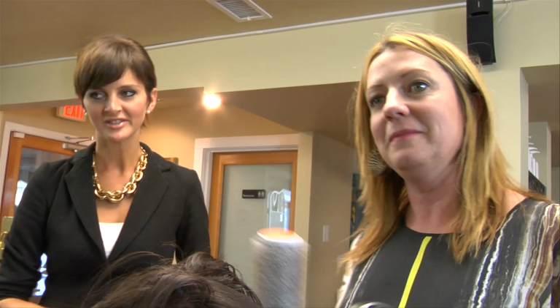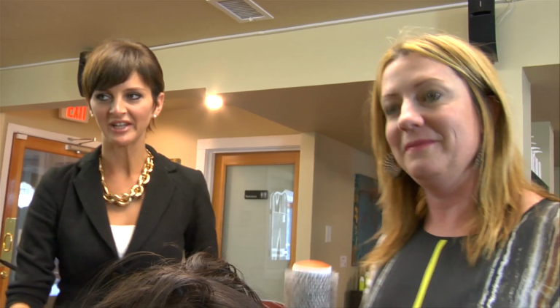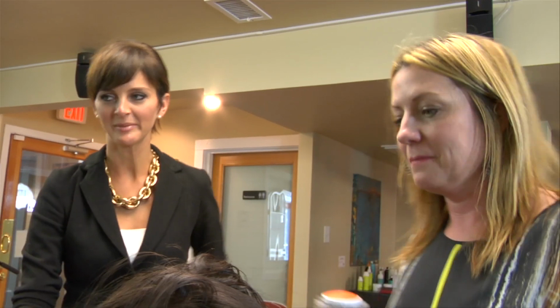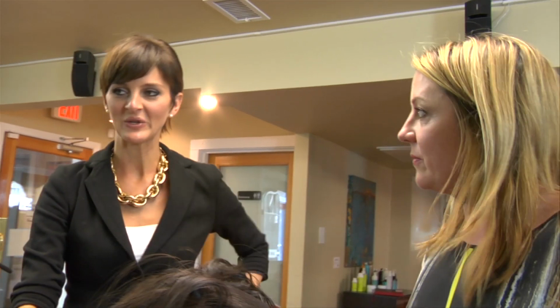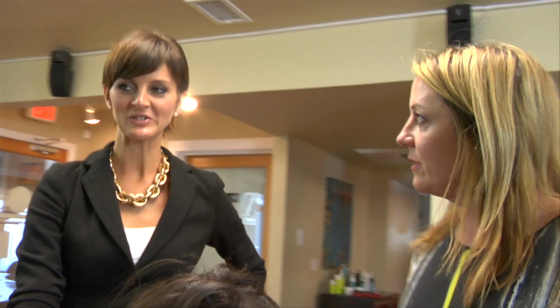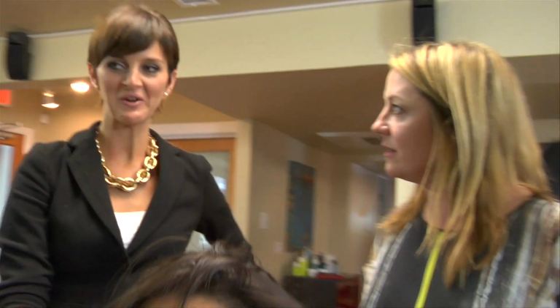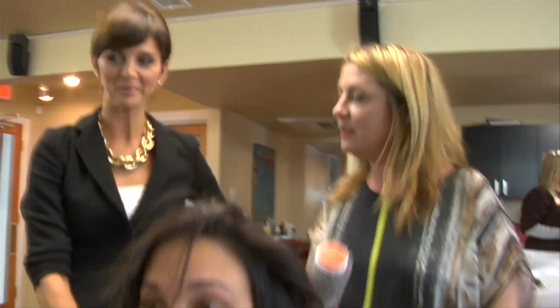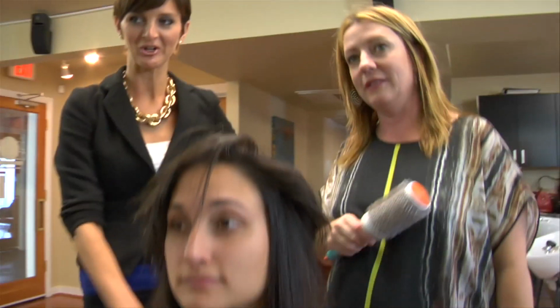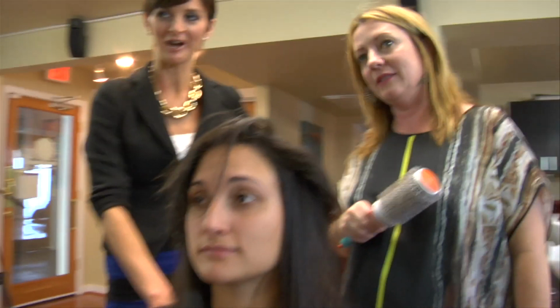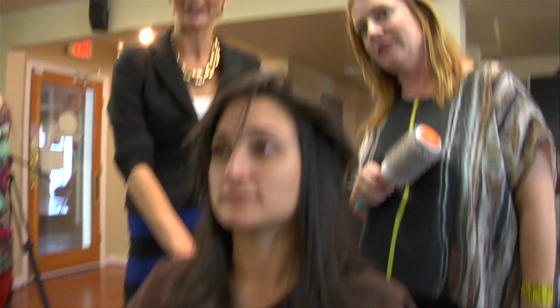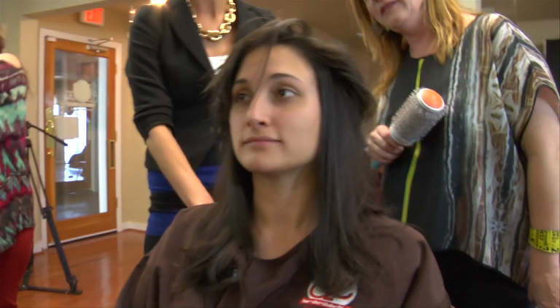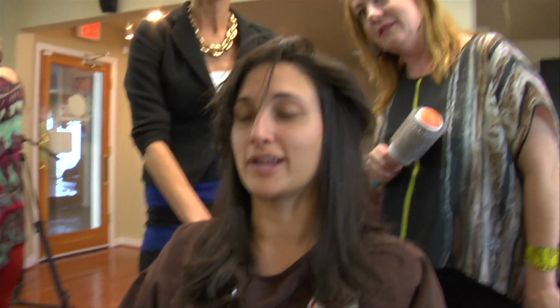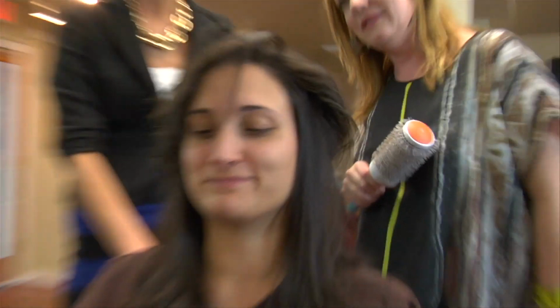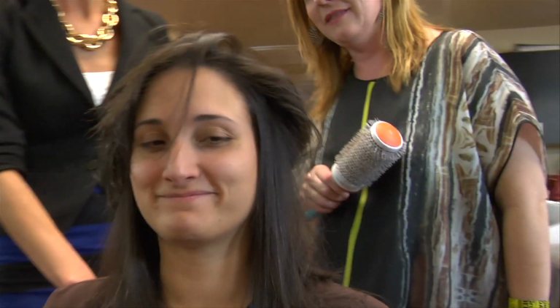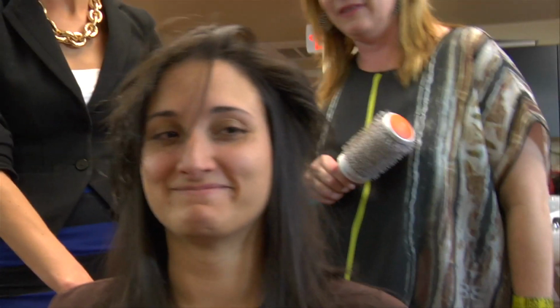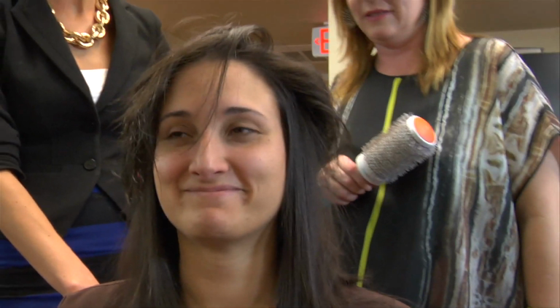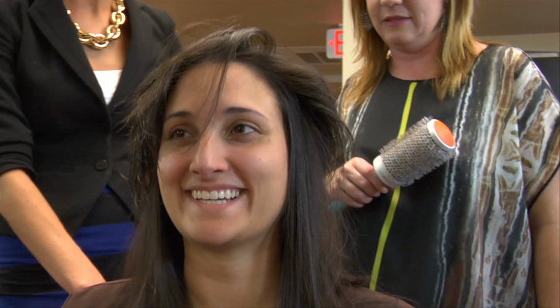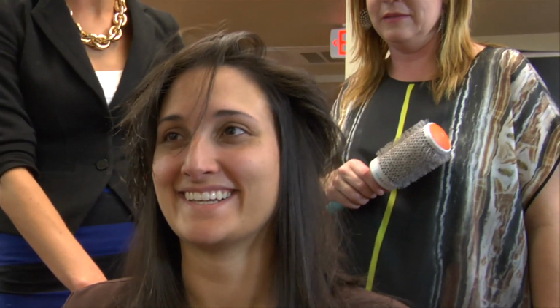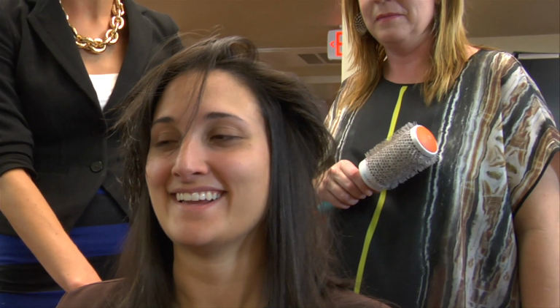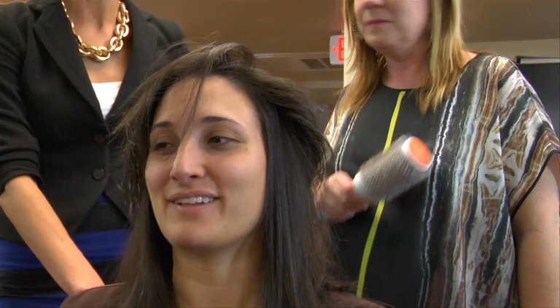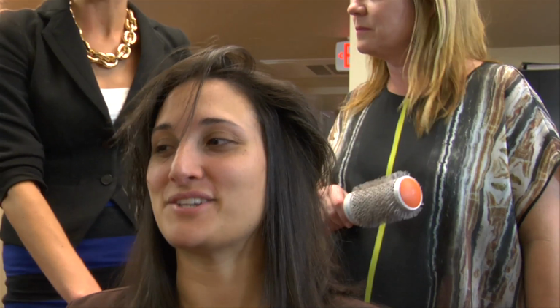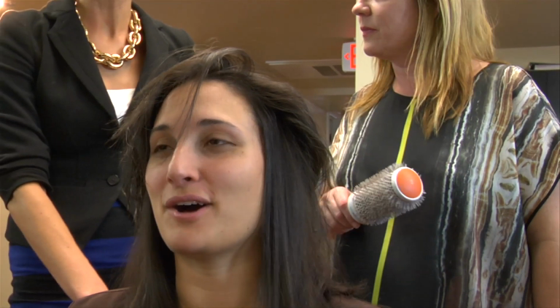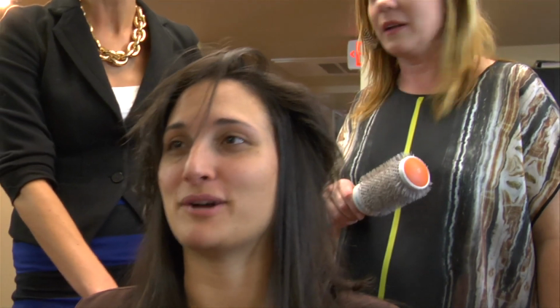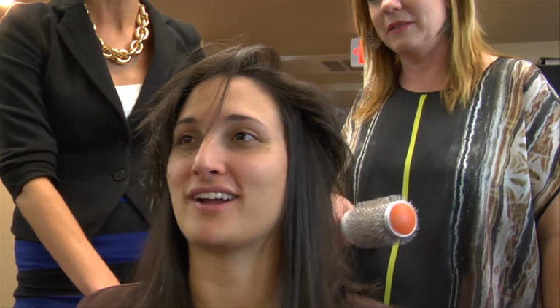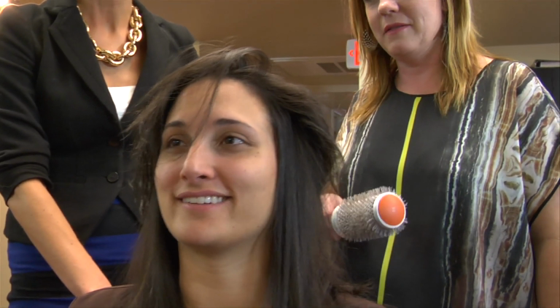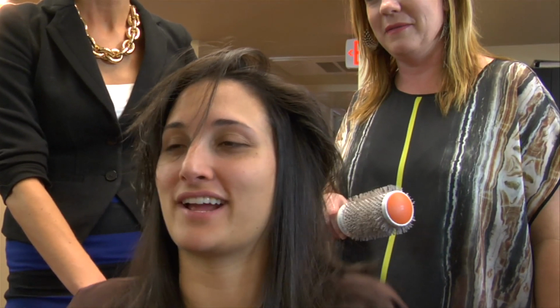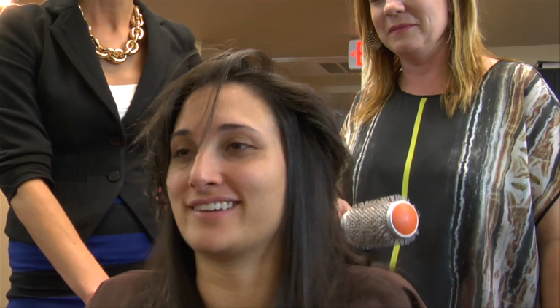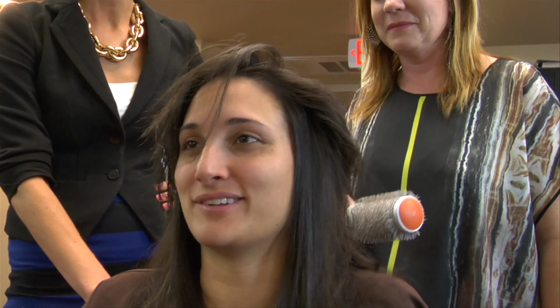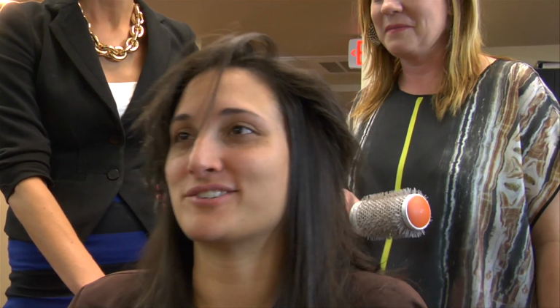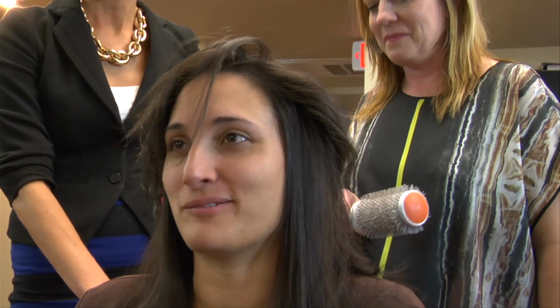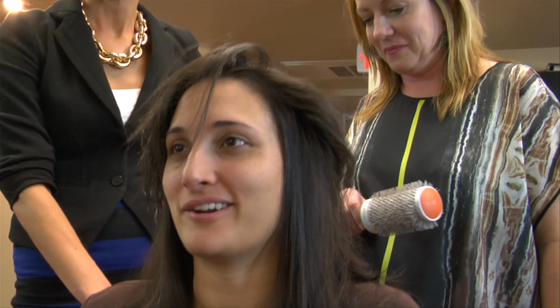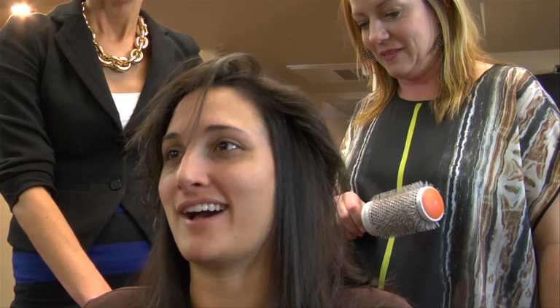So Nikki, let me ask you a question. Do you ever blow dry your hair right now? No. You just leave the door and it's wet — unless you call blow drying driving with the truck window down.